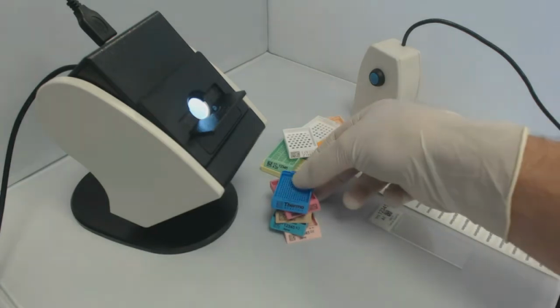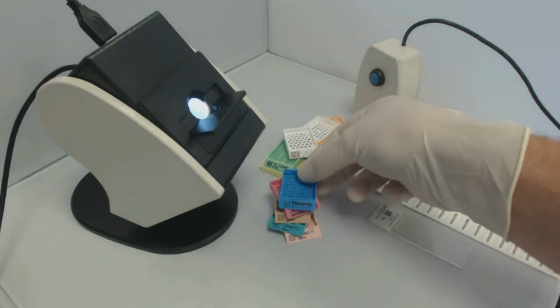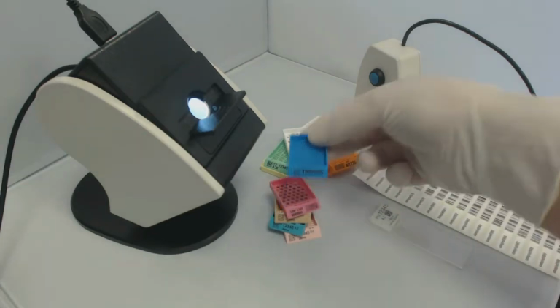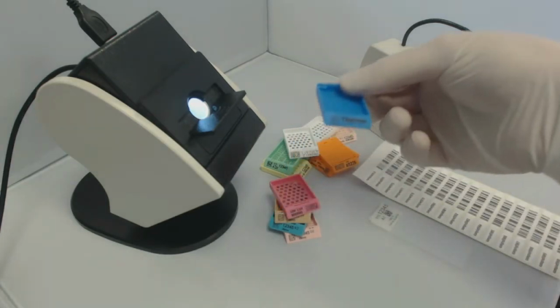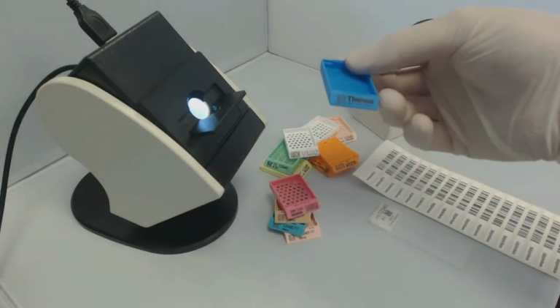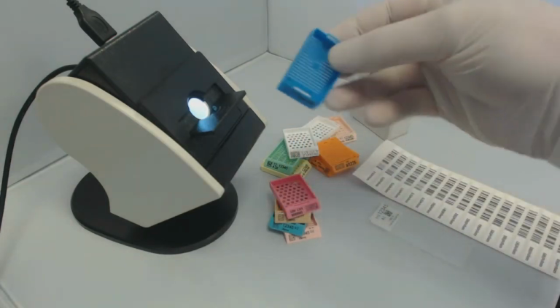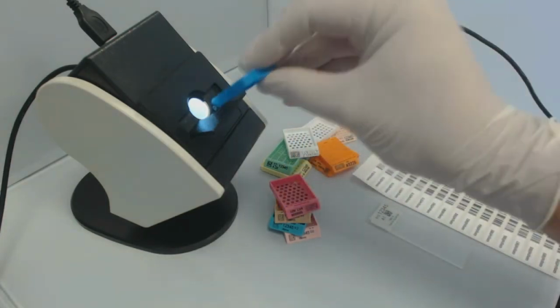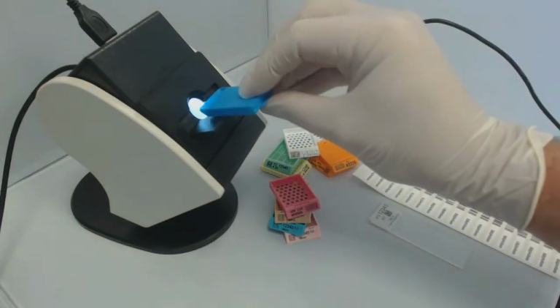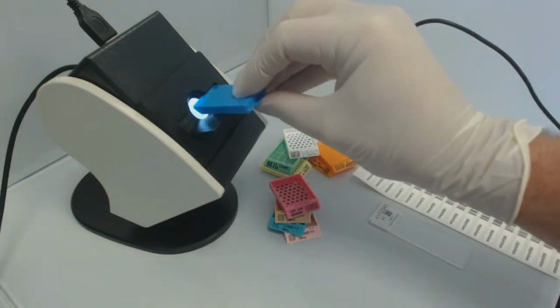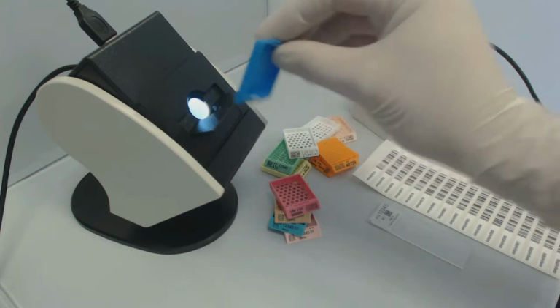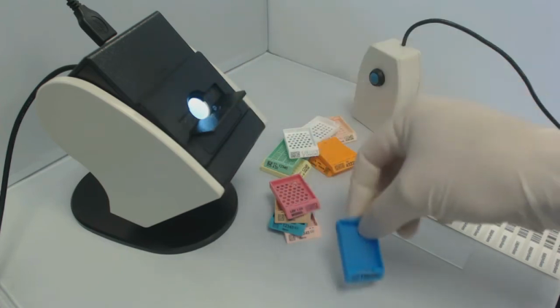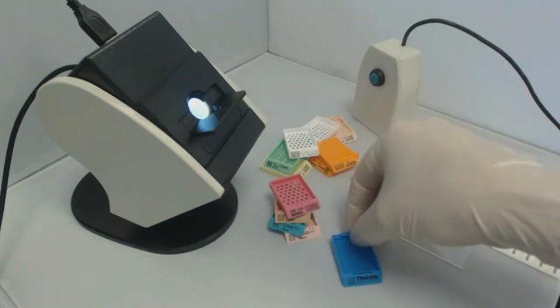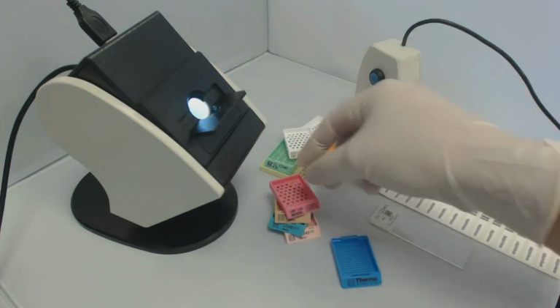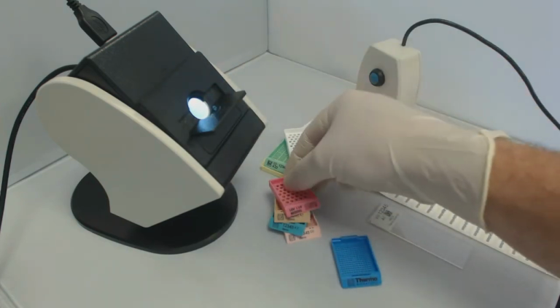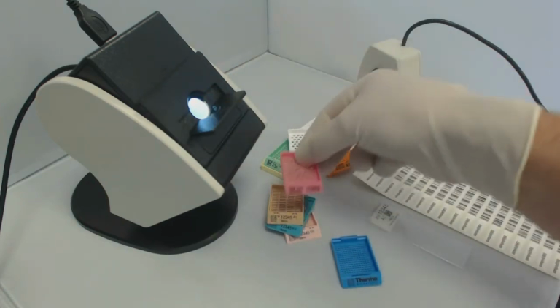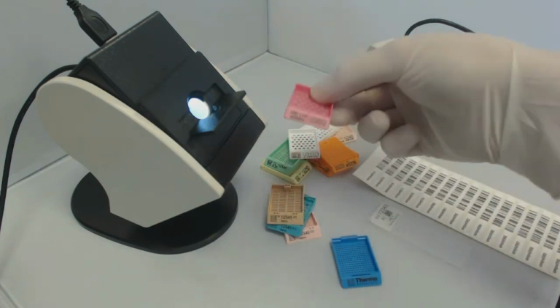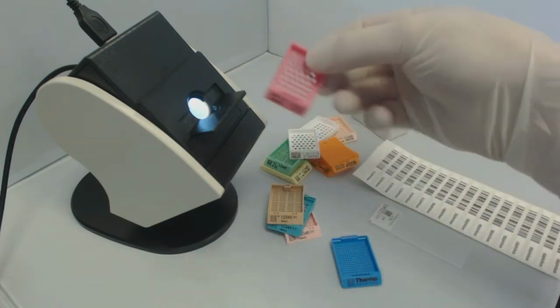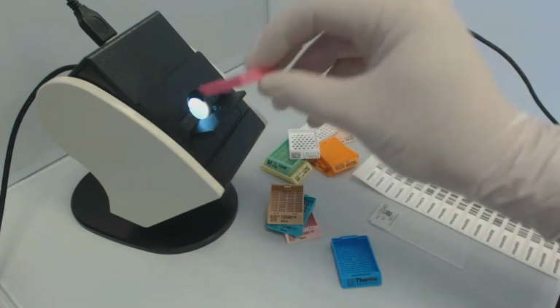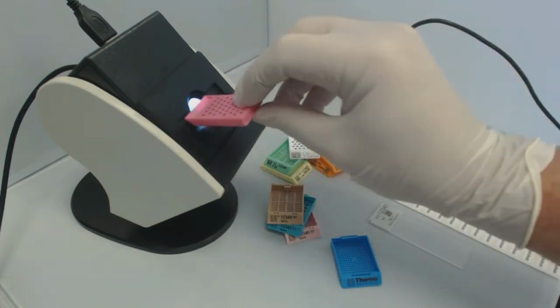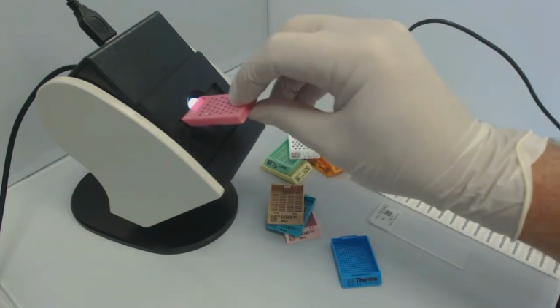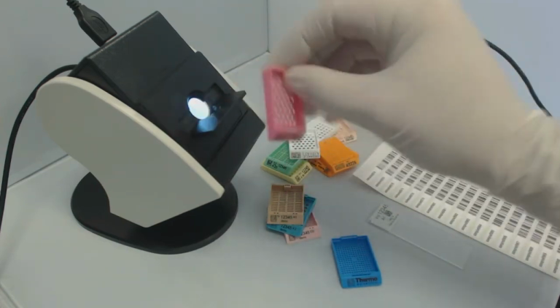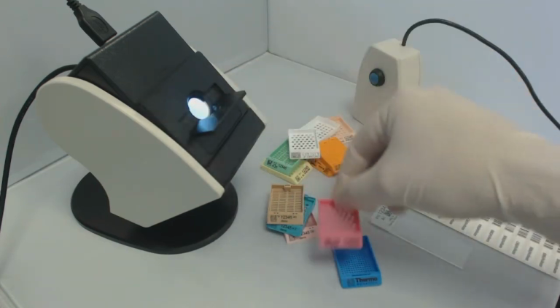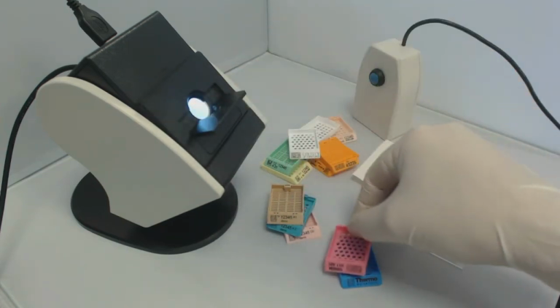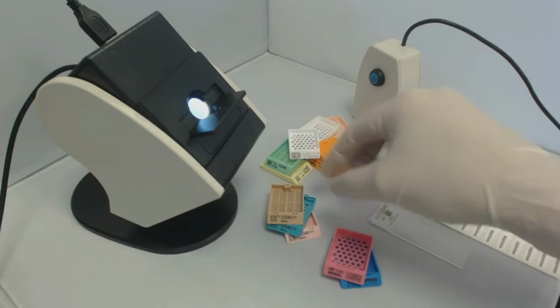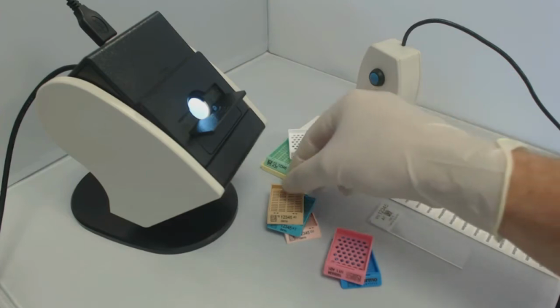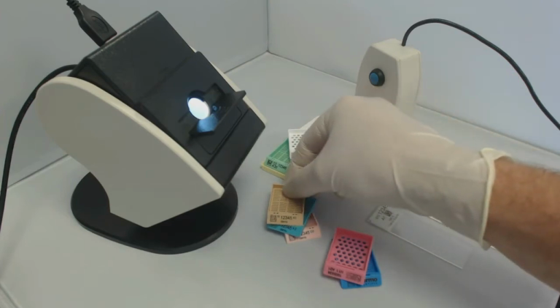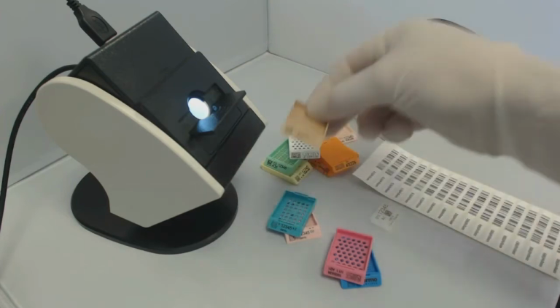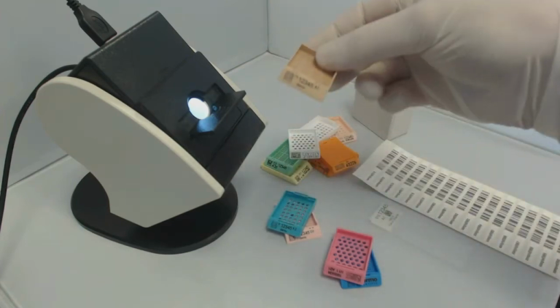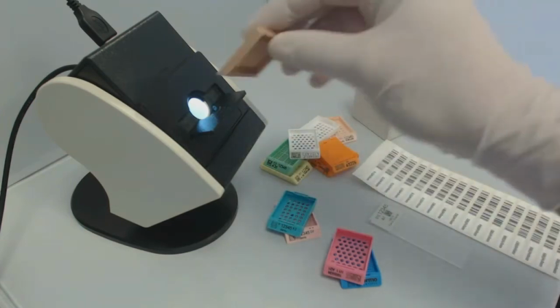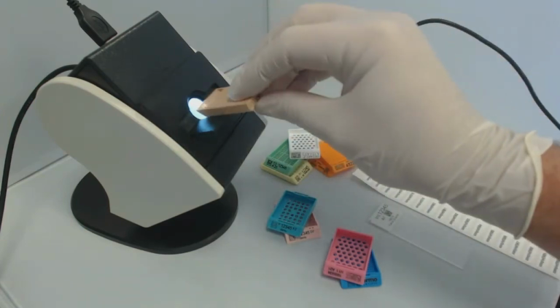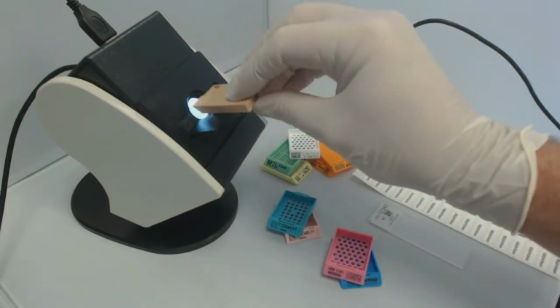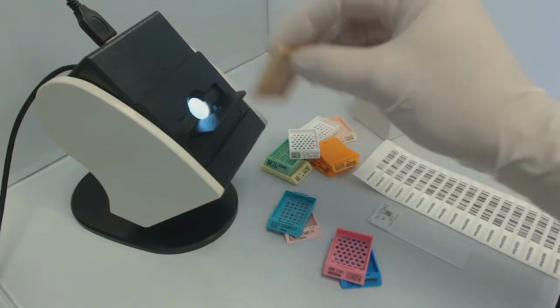Low contrast, poor prints, damage codes — conventional barcode scanners struggle to read, if at all. LabScan reads them all, every time.